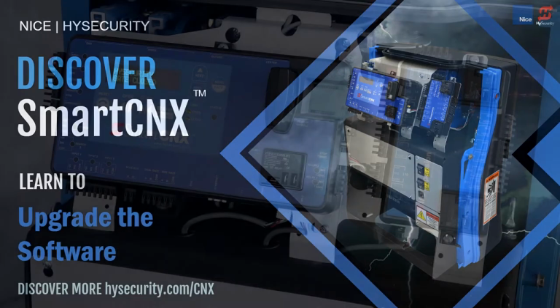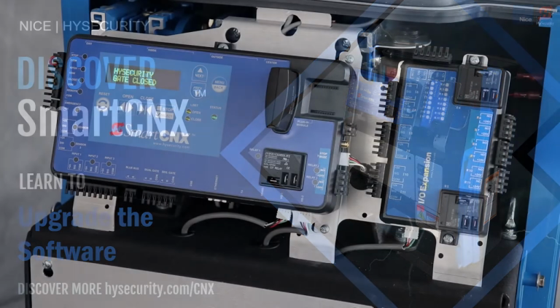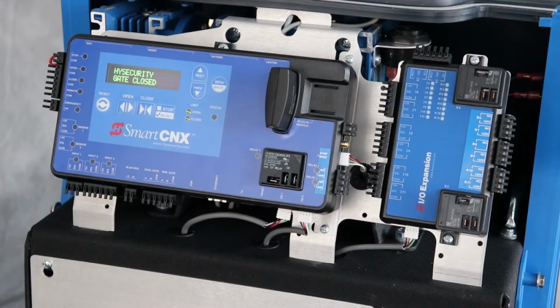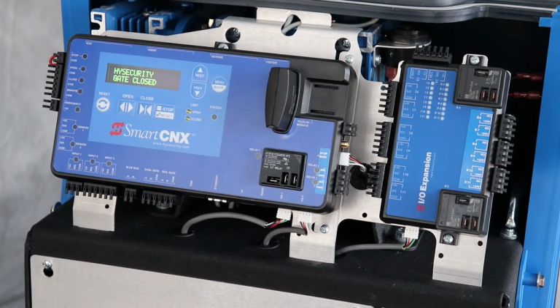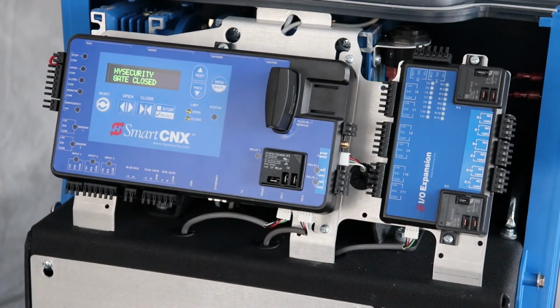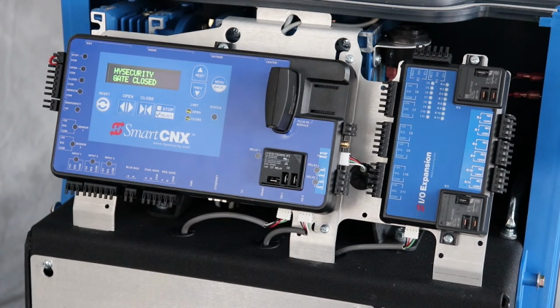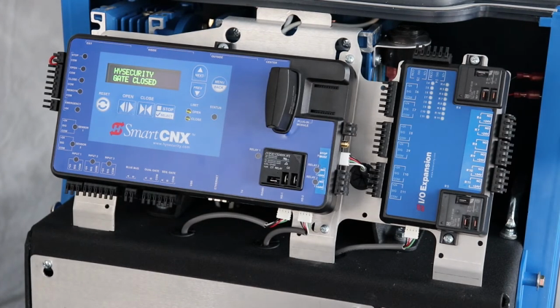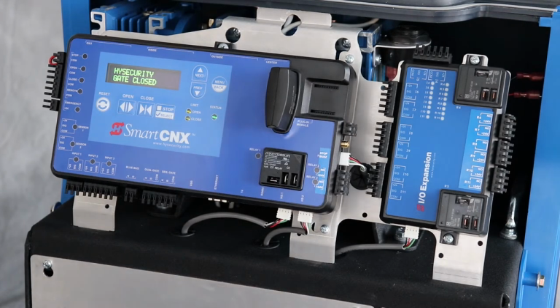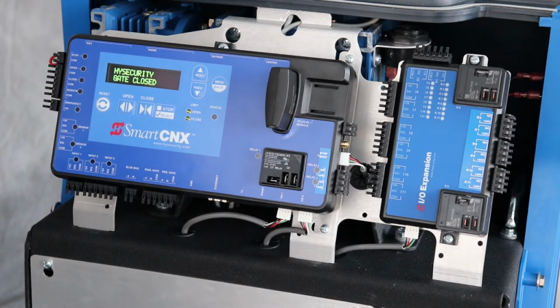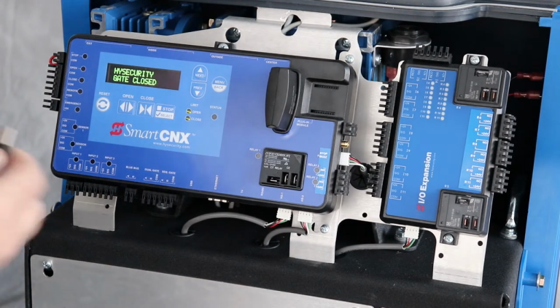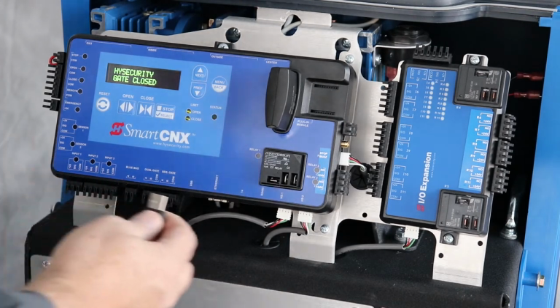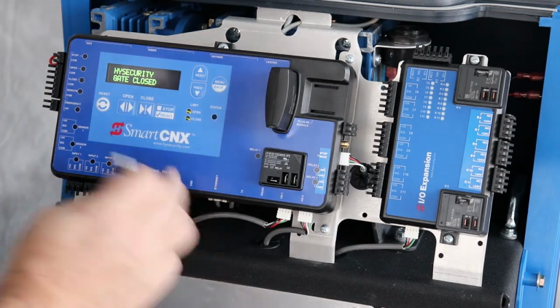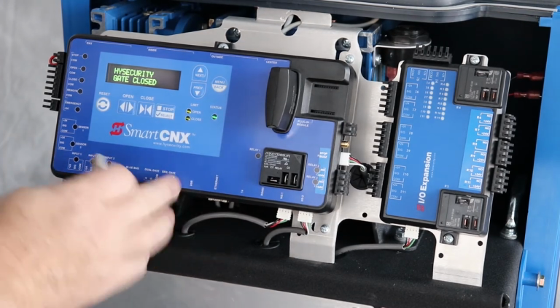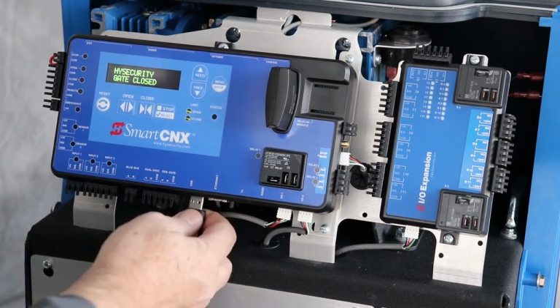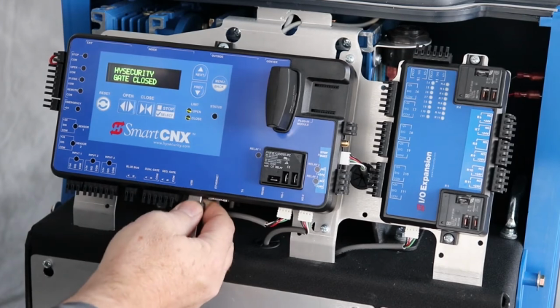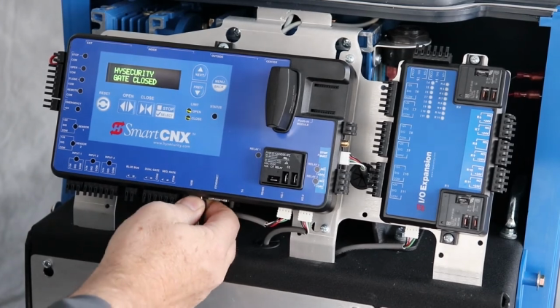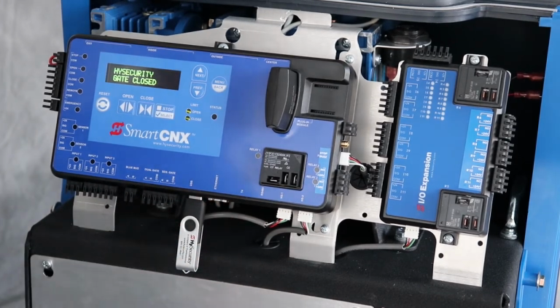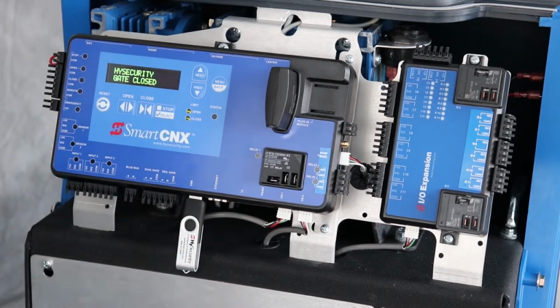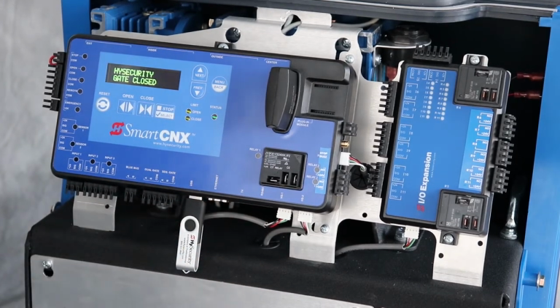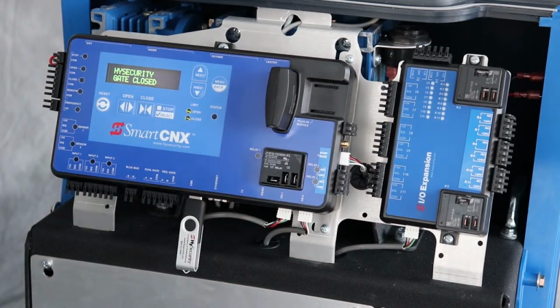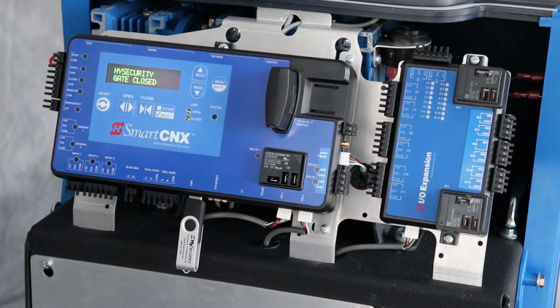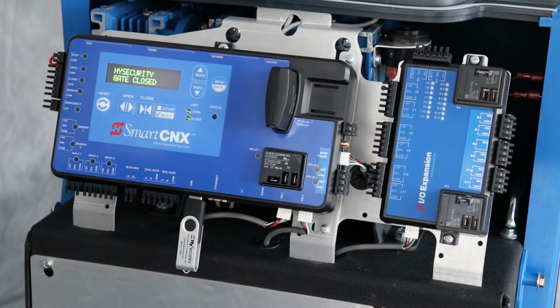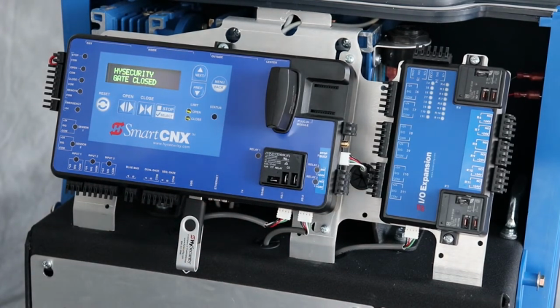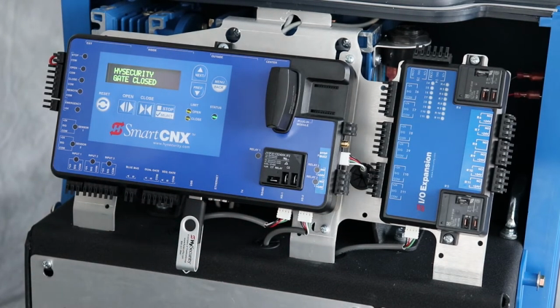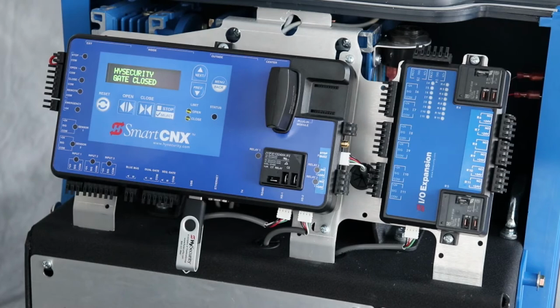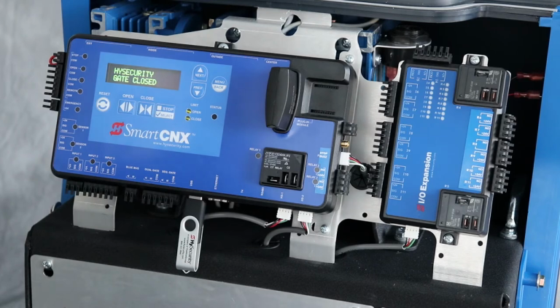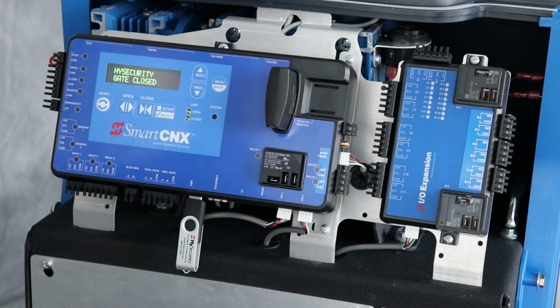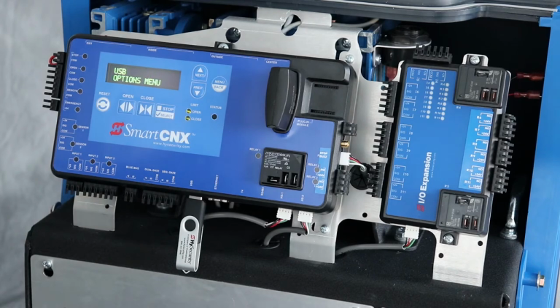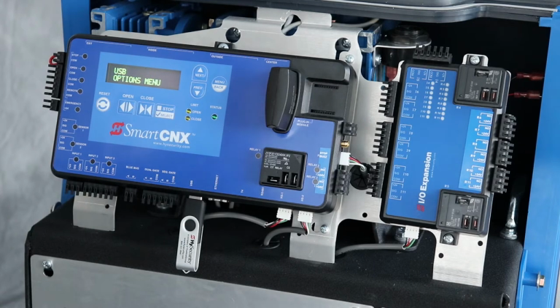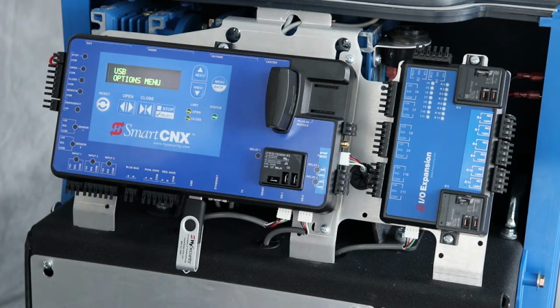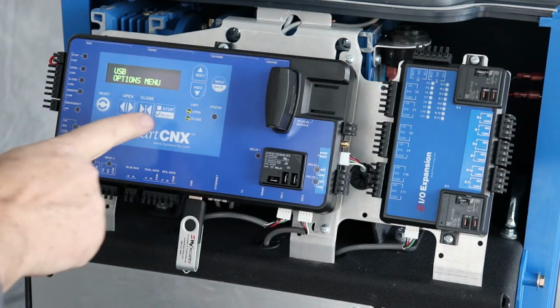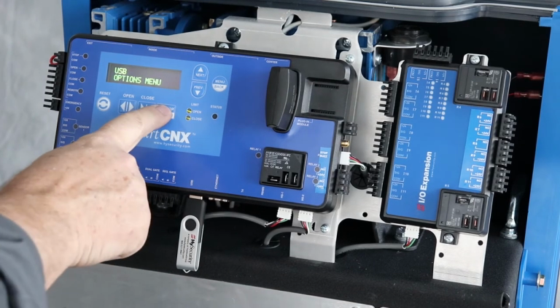Copy the software to the root directory of a thumb drive, then put the drive into the USB port, which is here. Wait a few seconds and the USB menu will pop up. Press select to enter the USB menu.